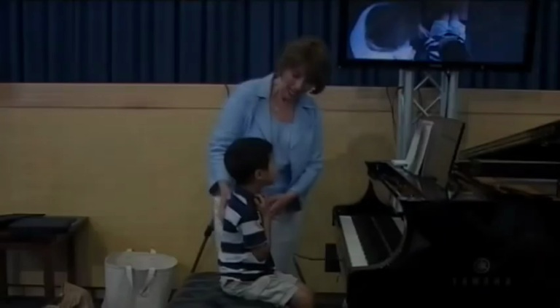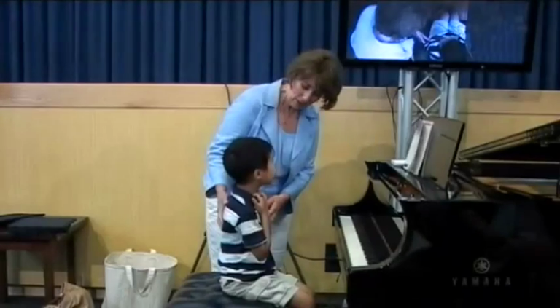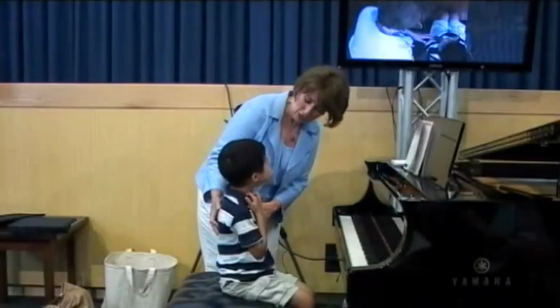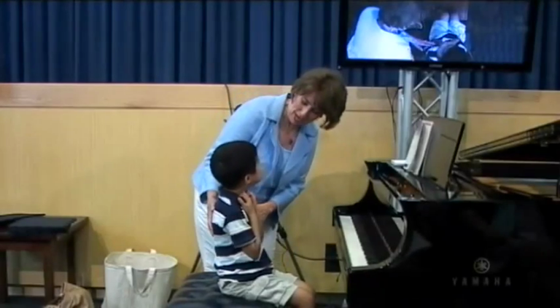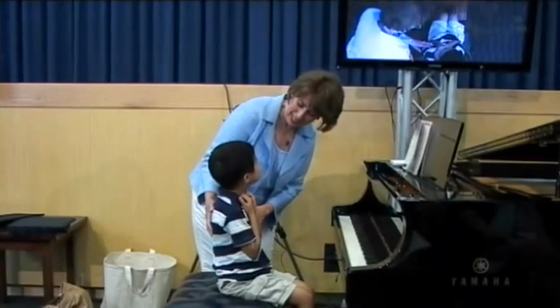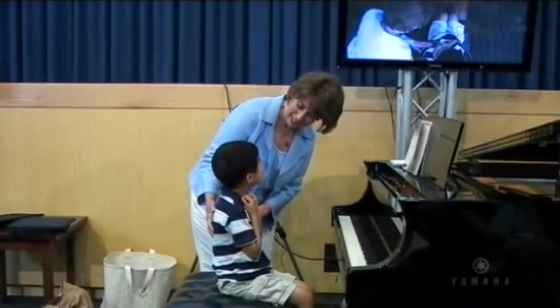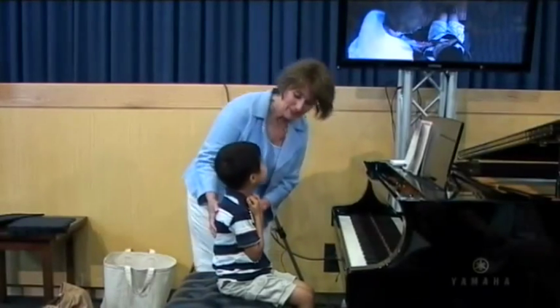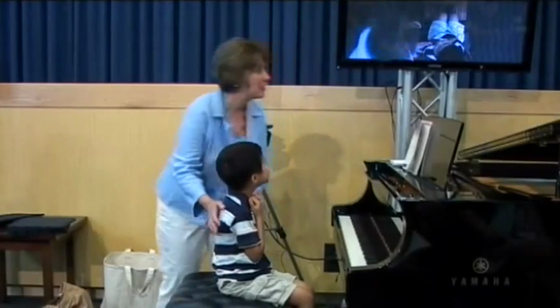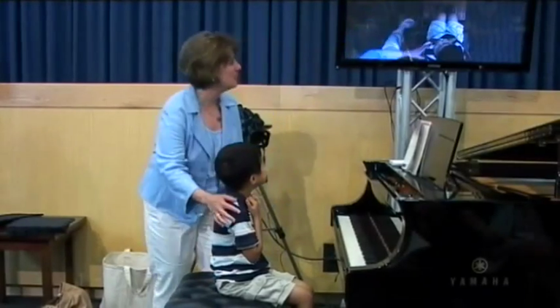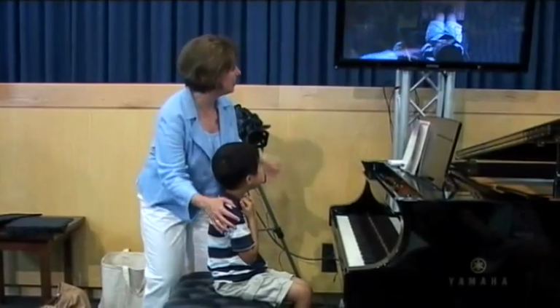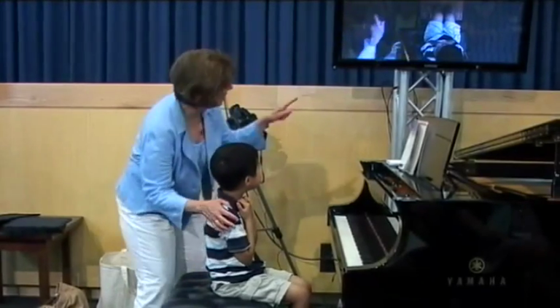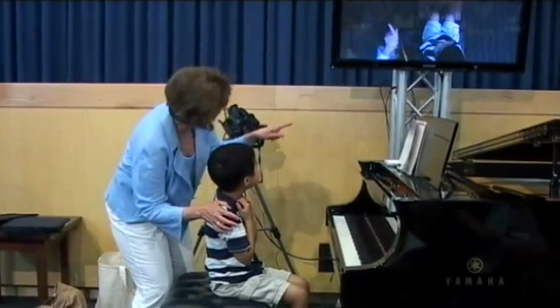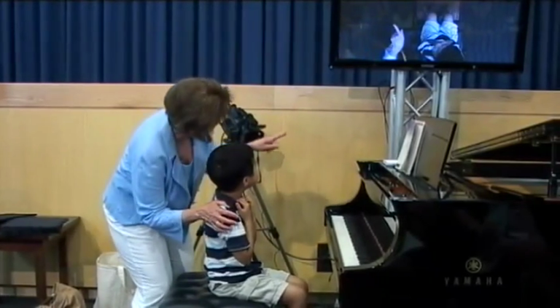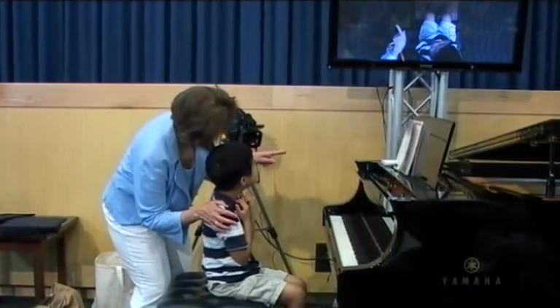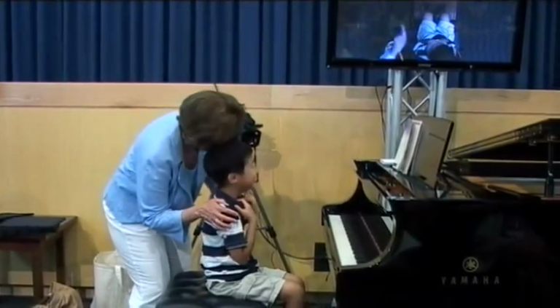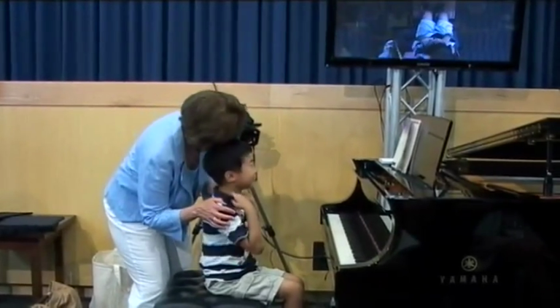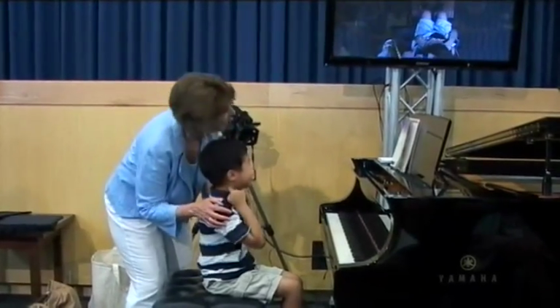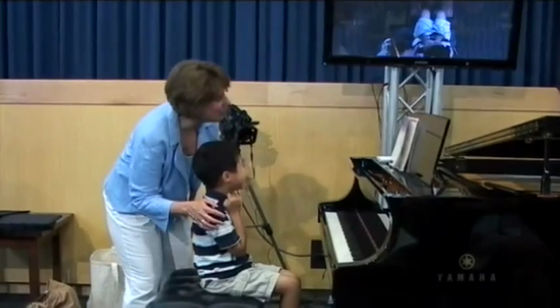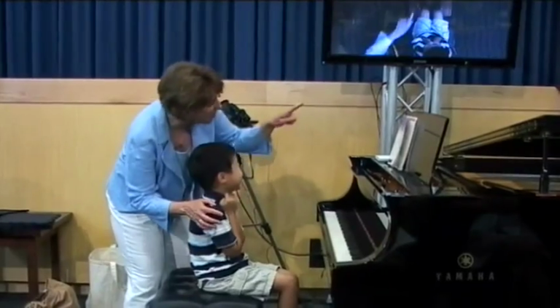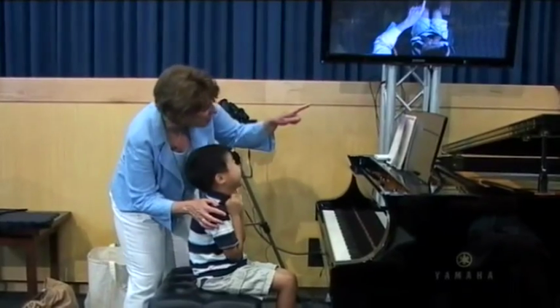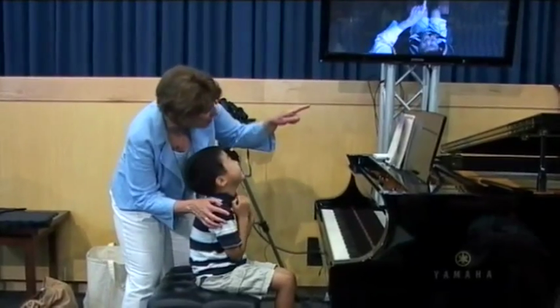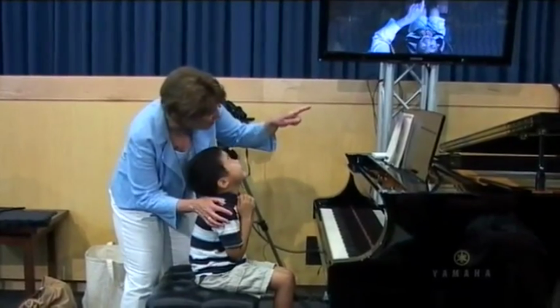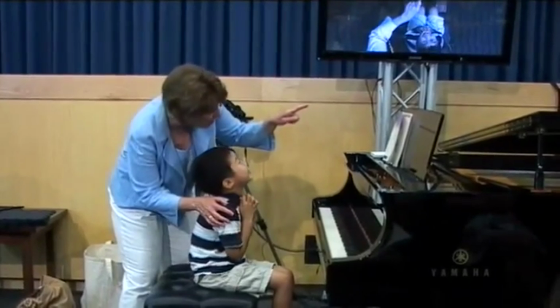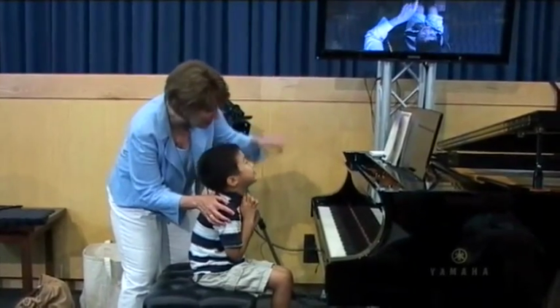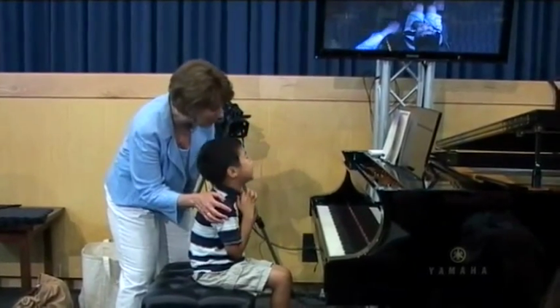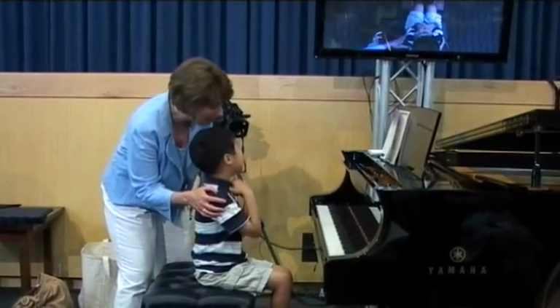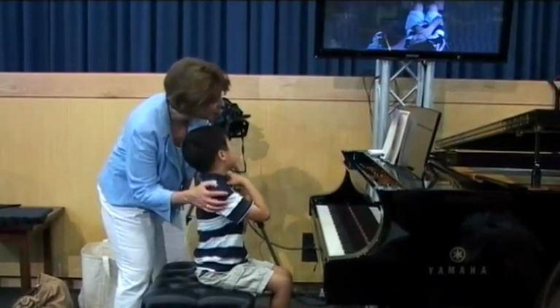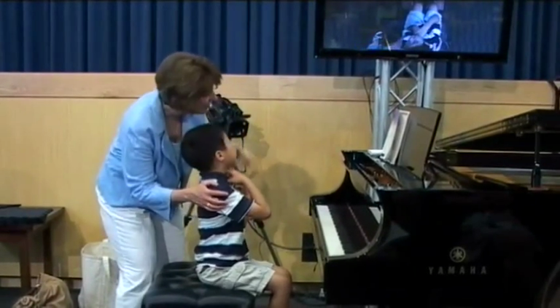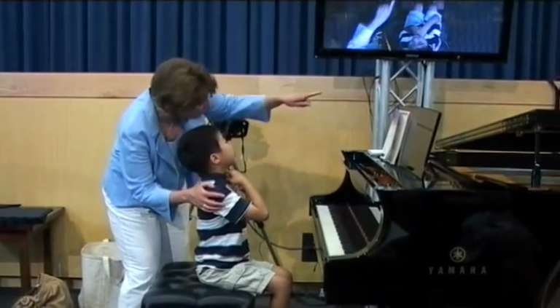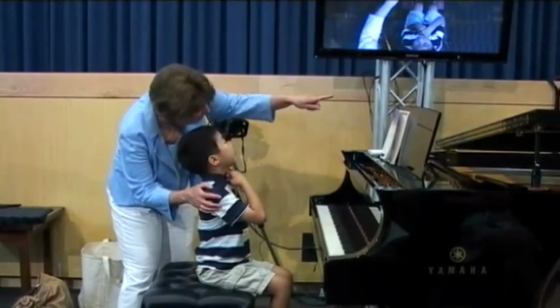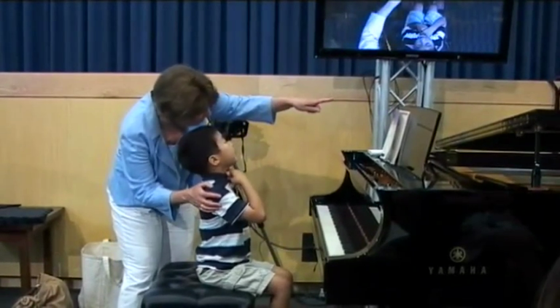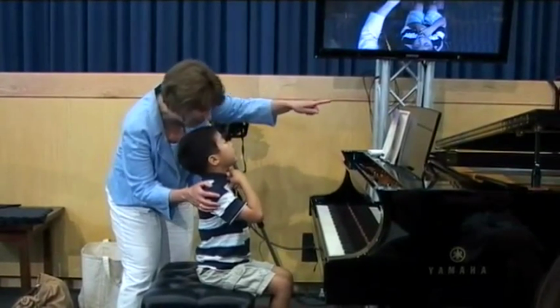Here we are. Are you ready, Anthony? Yes. Do you see? That's you up there. Yes. And you're on this TV. Do you see you're on the TV over there? There's a big one over there.